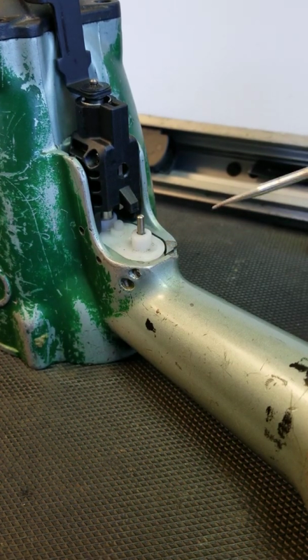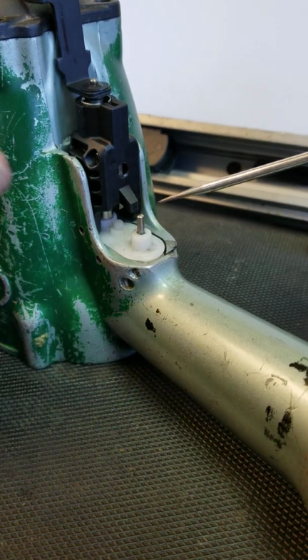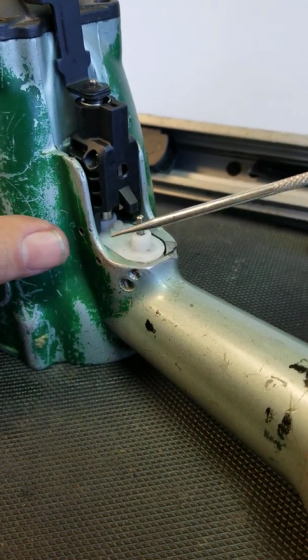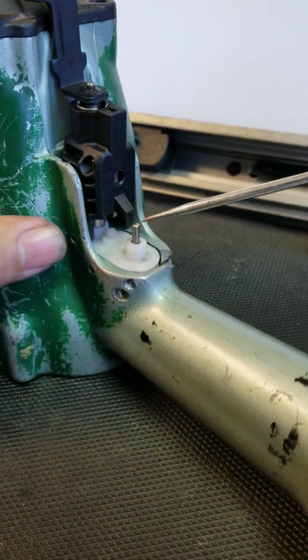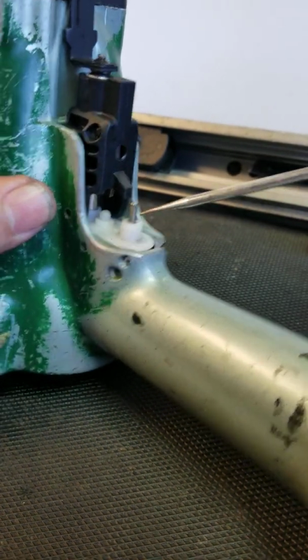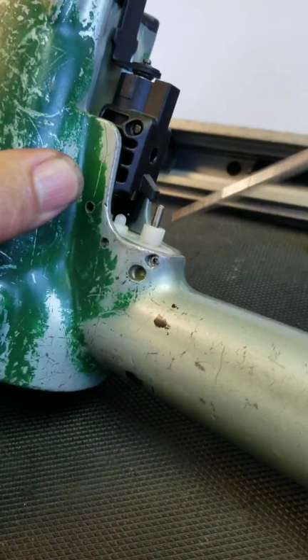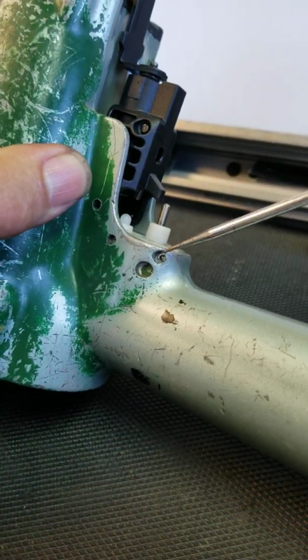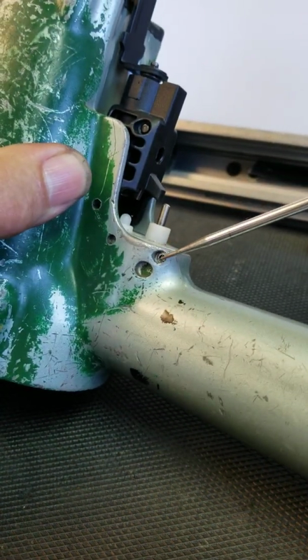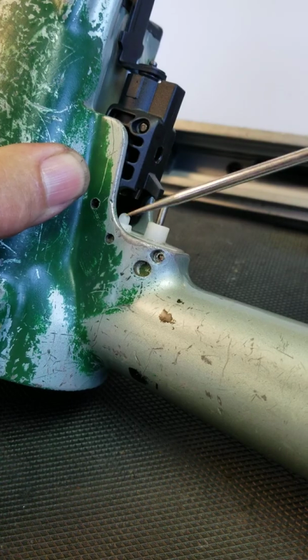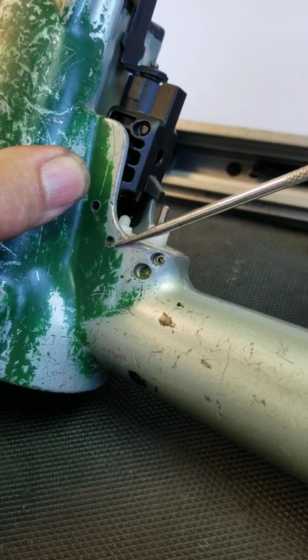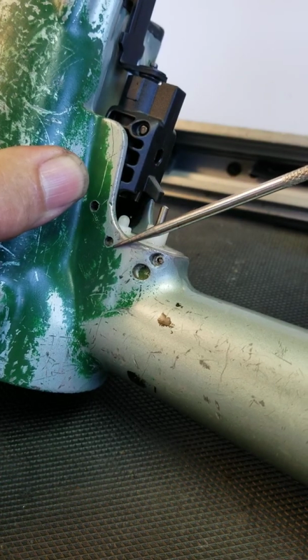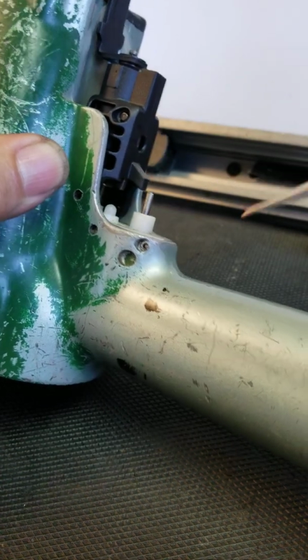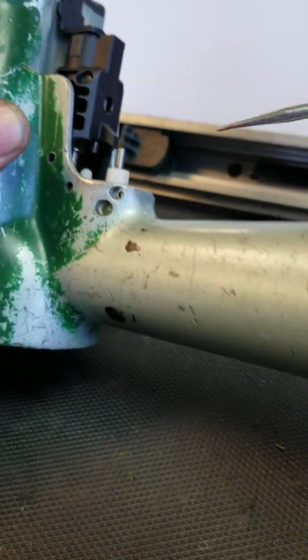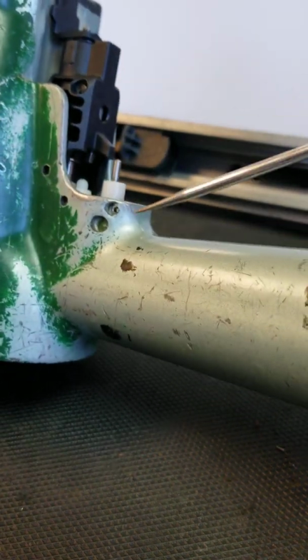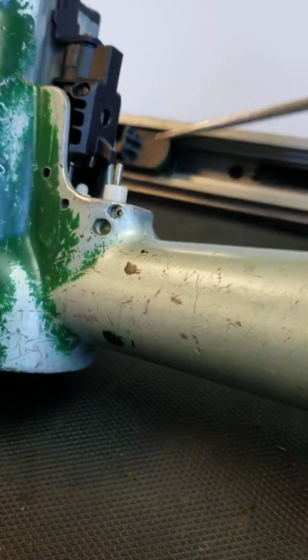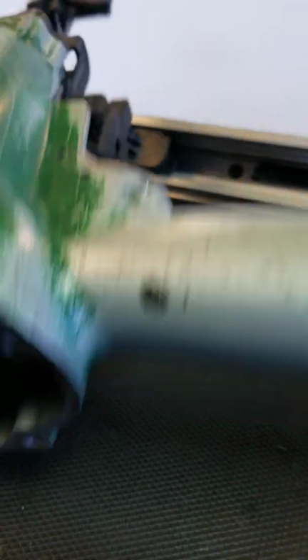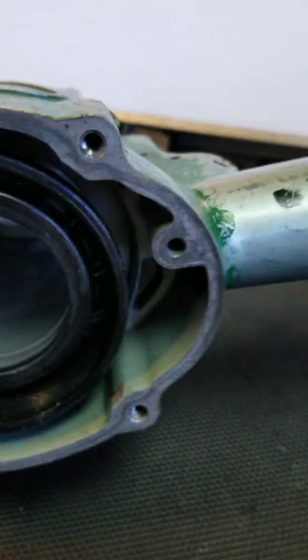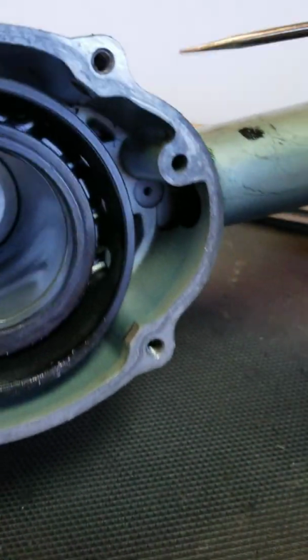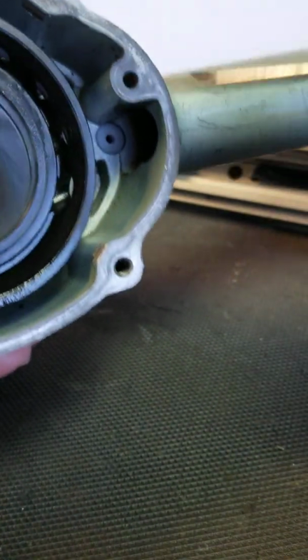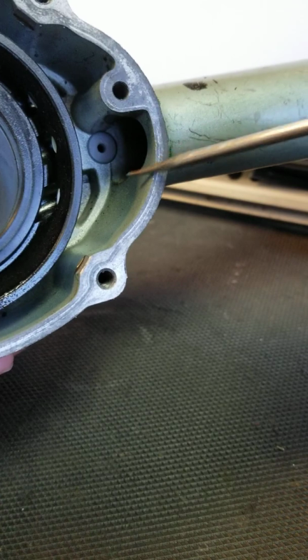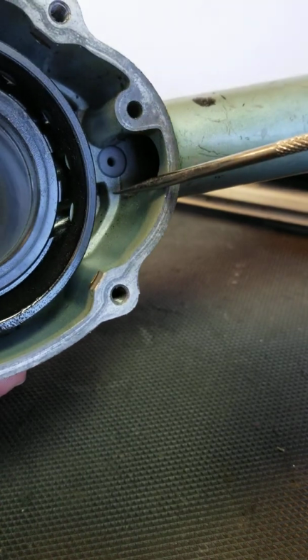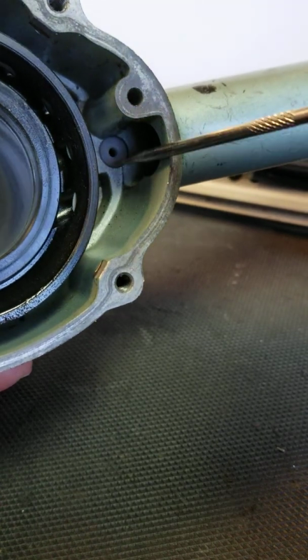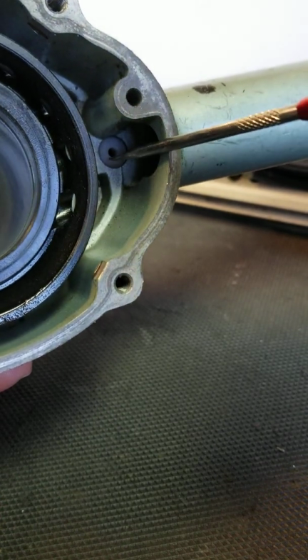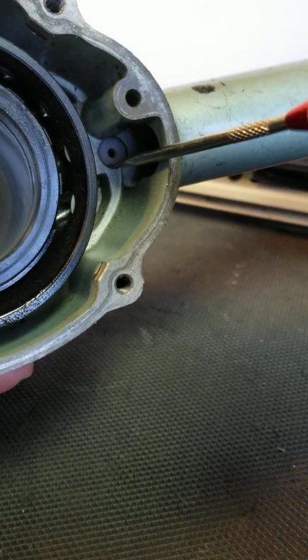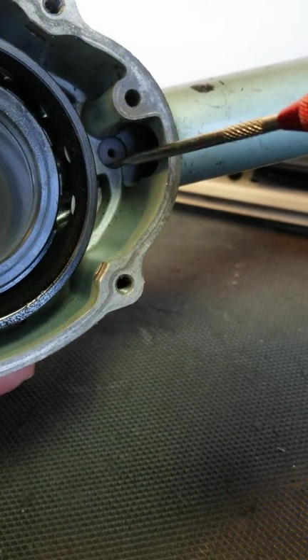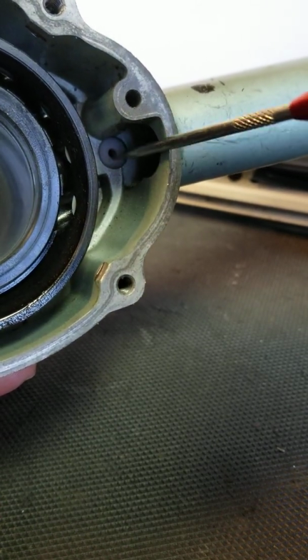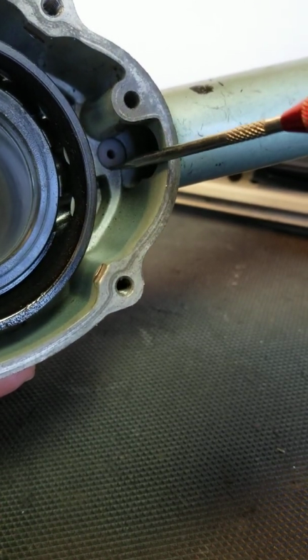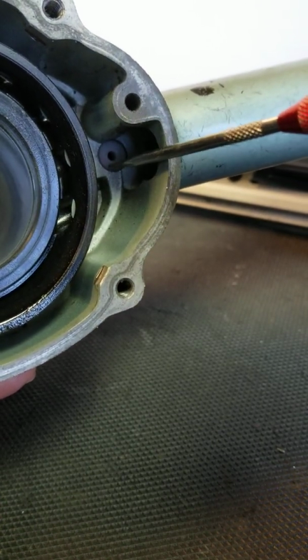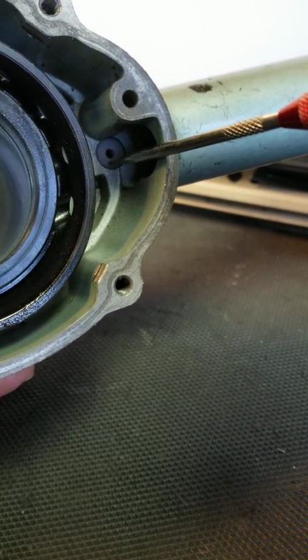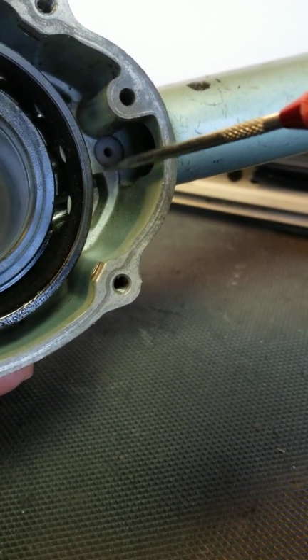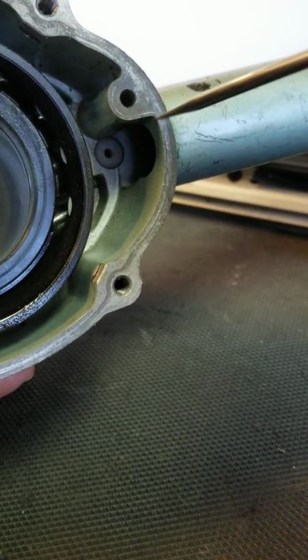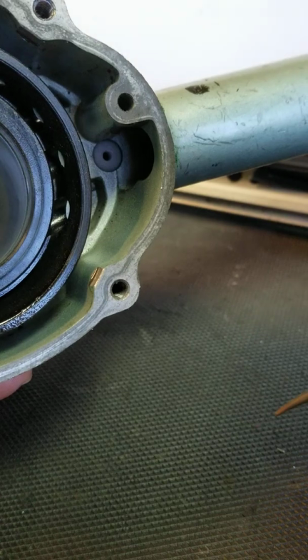This trigger has two roll pins — one roll pin here, one roll pin here. Once you take those roll pins out, you can go on the inside and see the bottom of the trigger. Once you take those roll pins out, just push your trigger out.